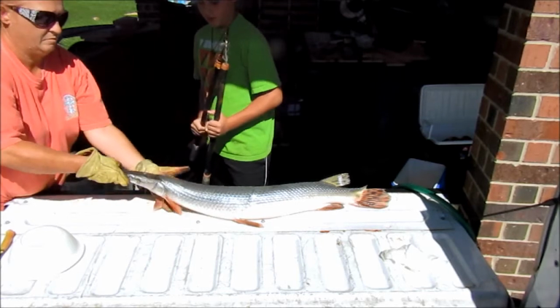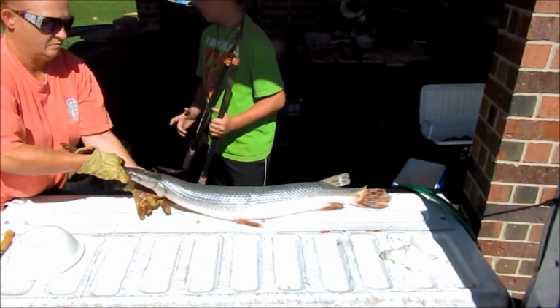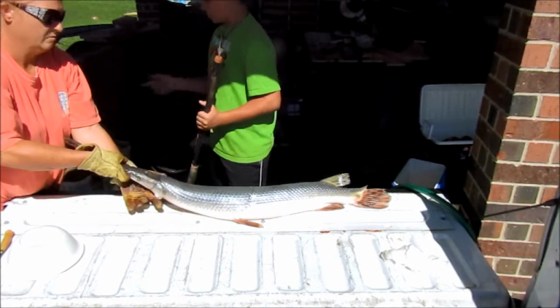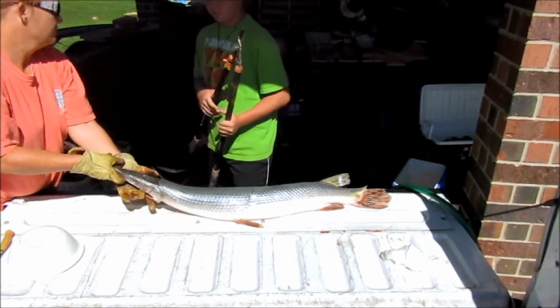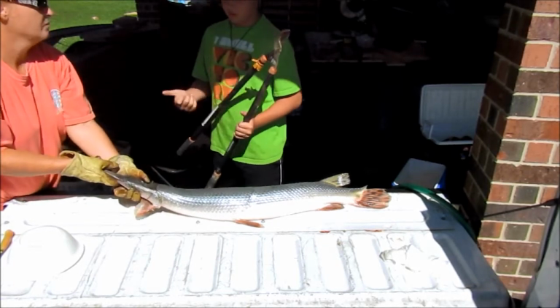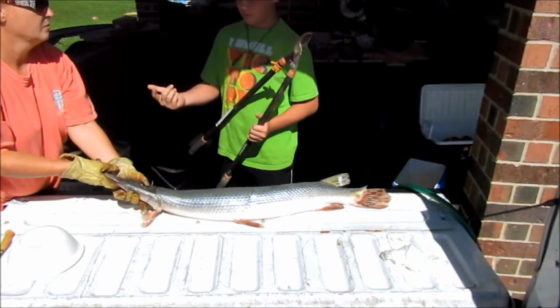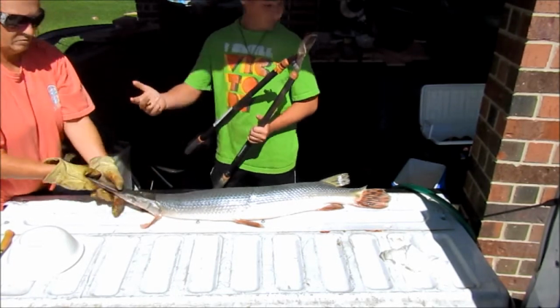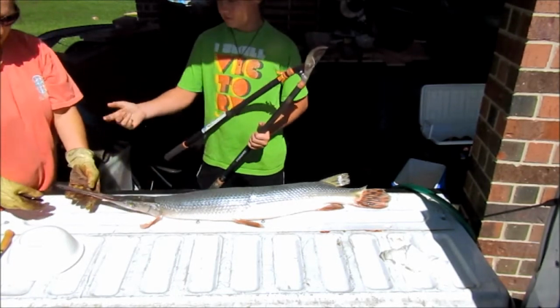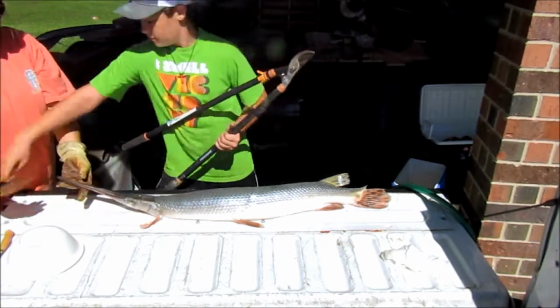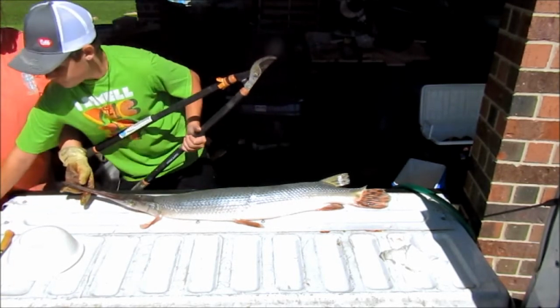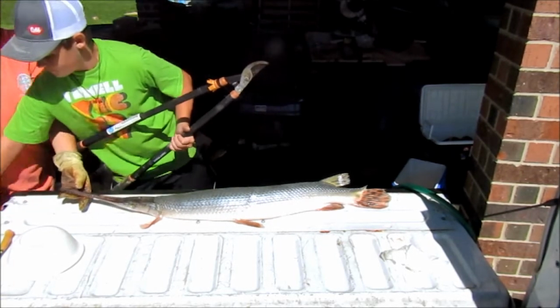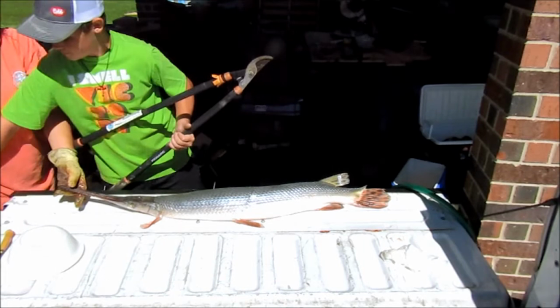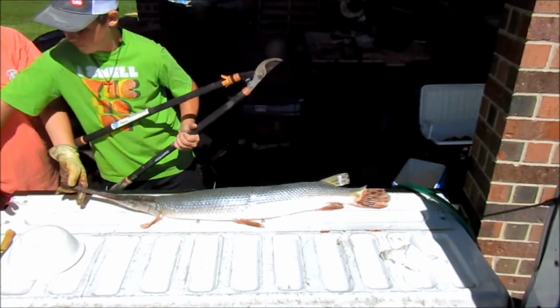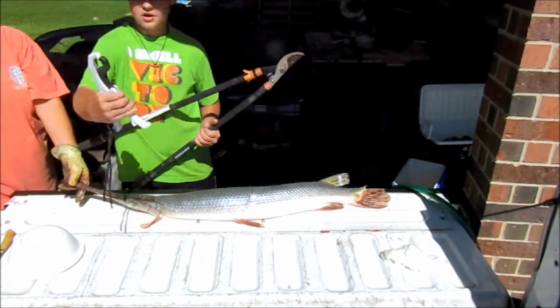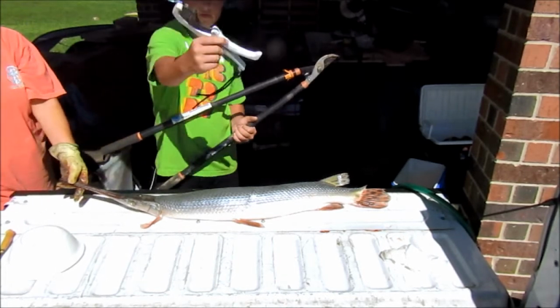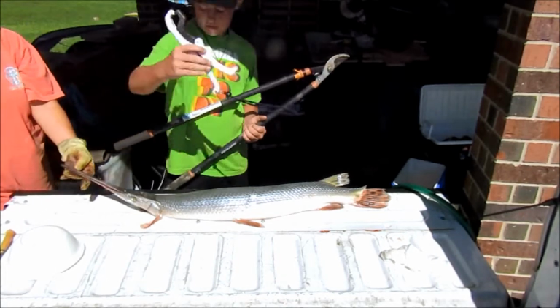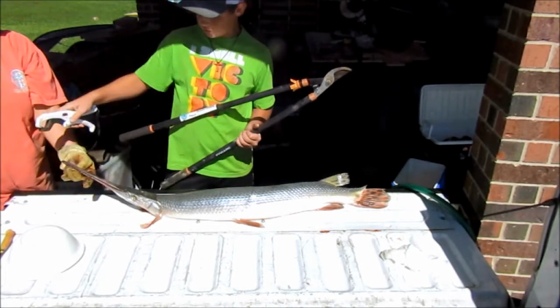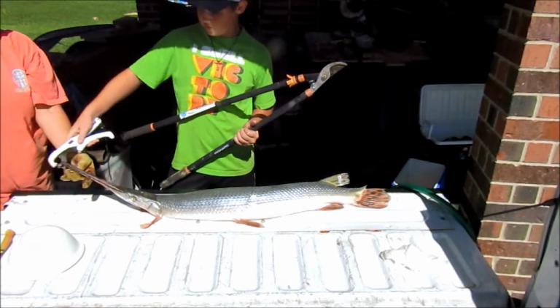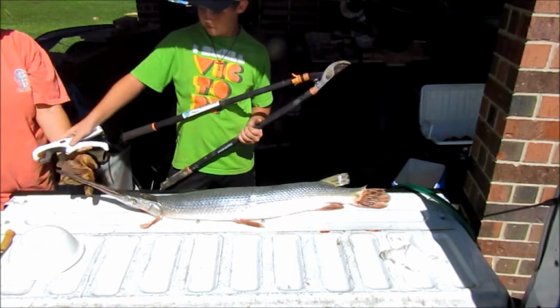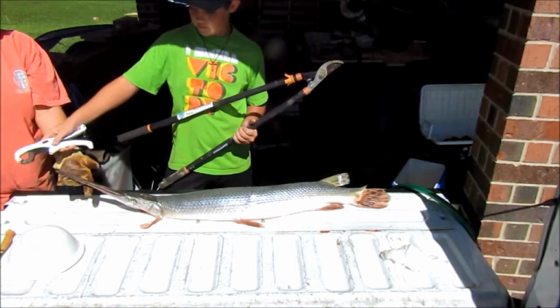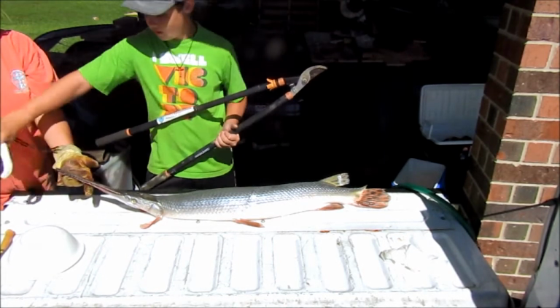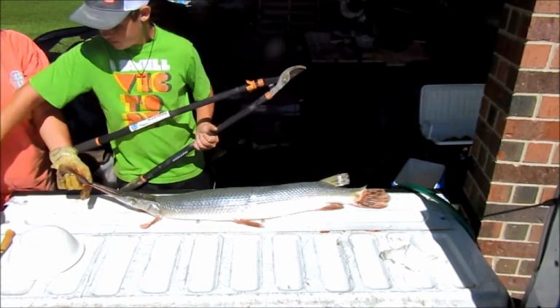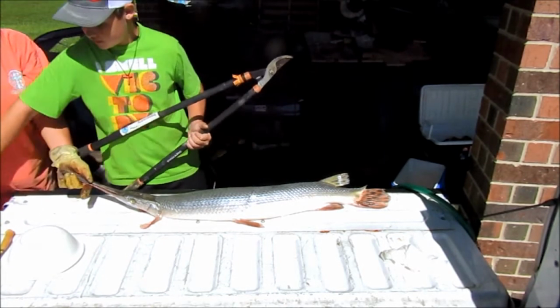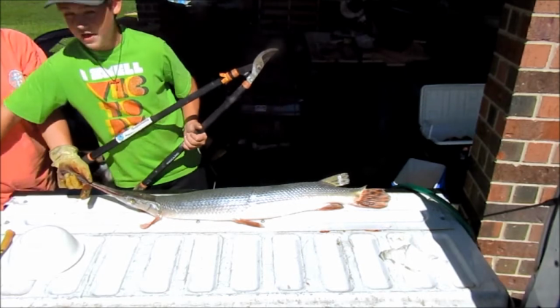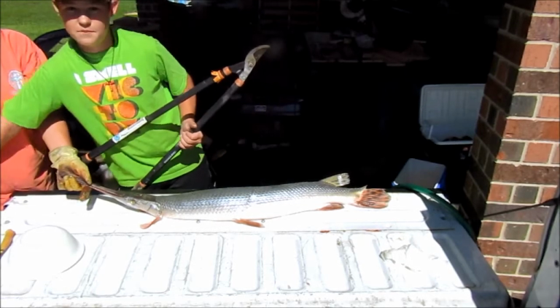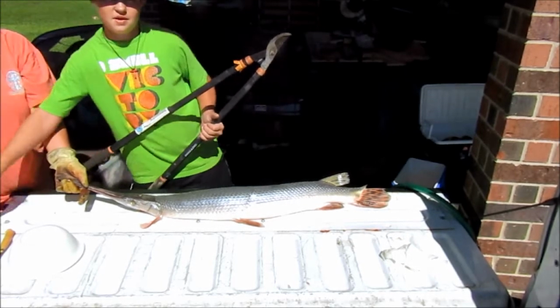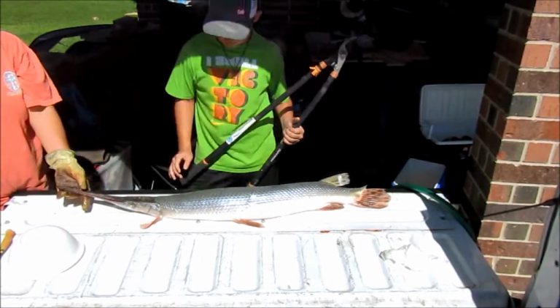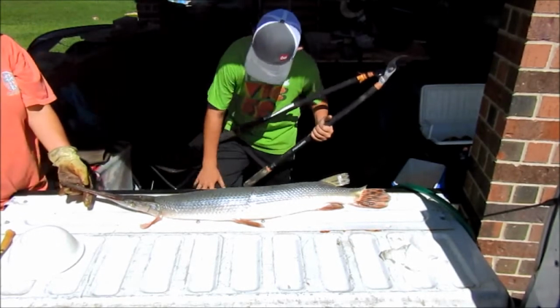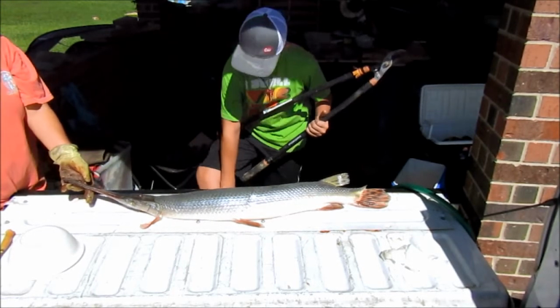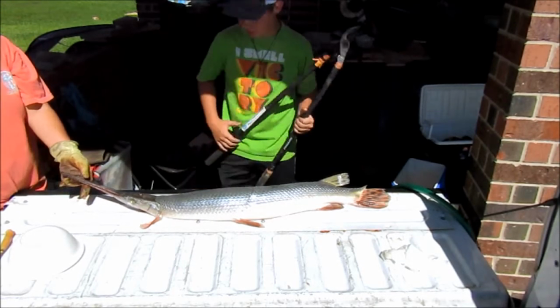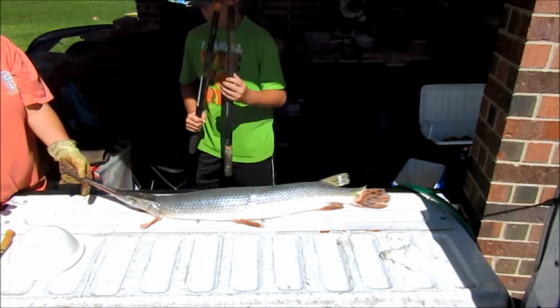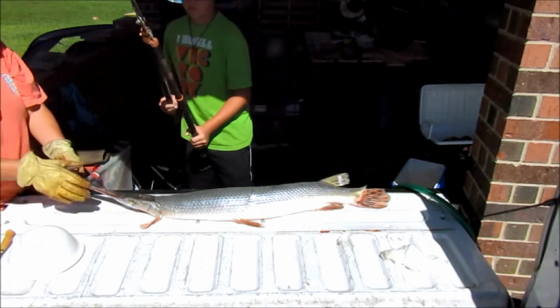Also, do not try to clip them in with fish grips. Don't try to clip them in the top of the mouth, because I have a big spot on my leg — I'll show y'all after the video.